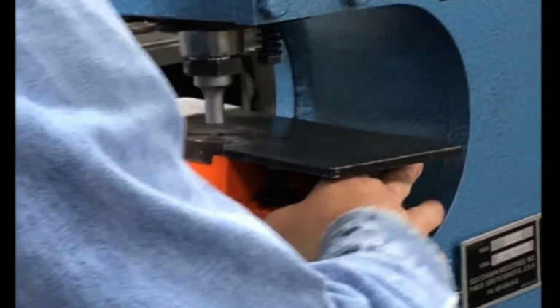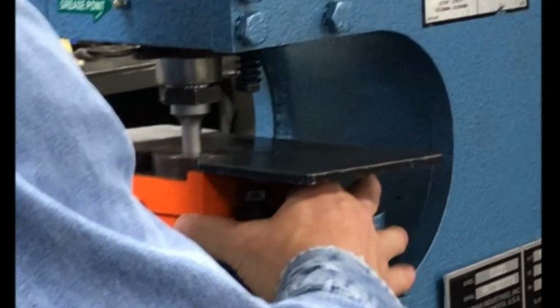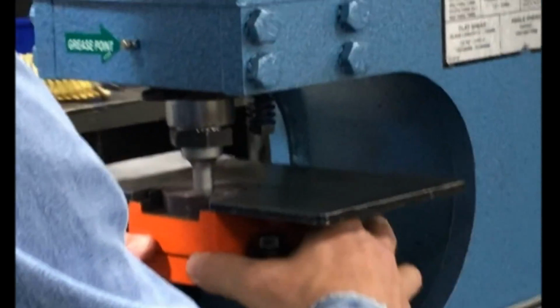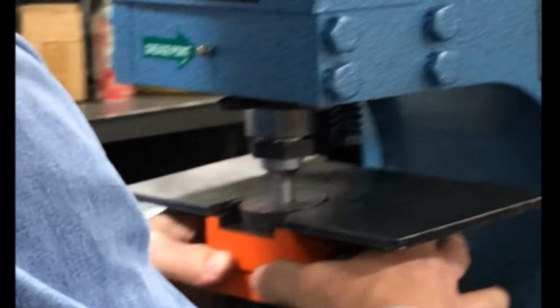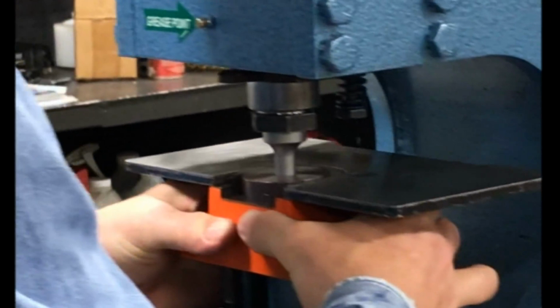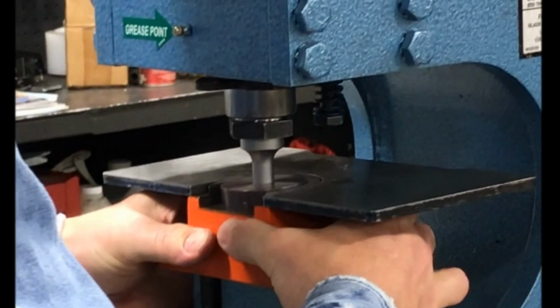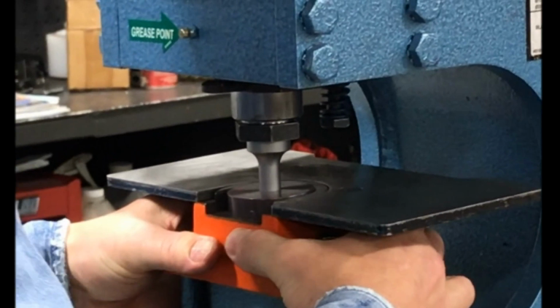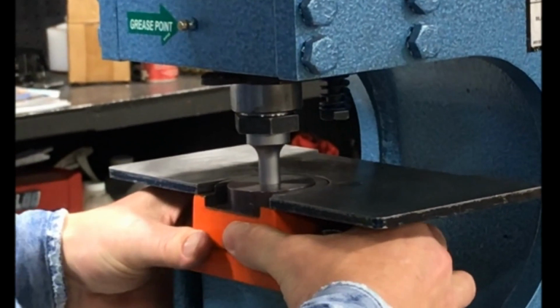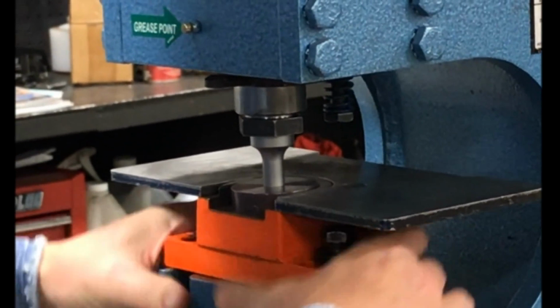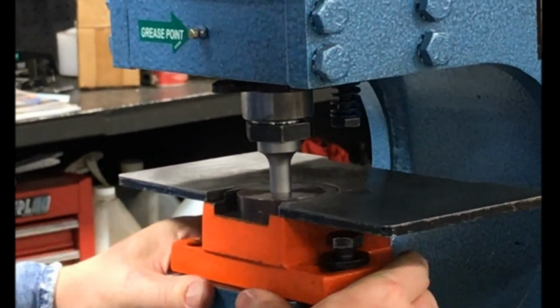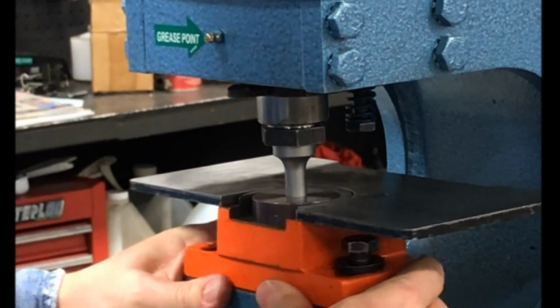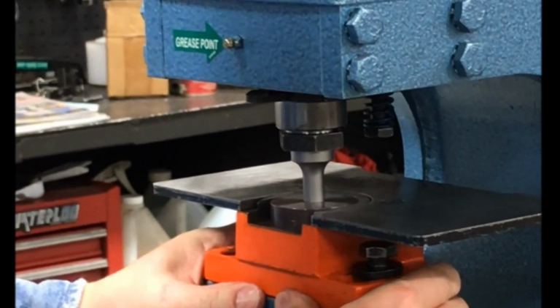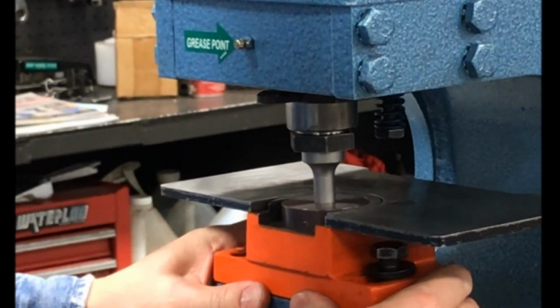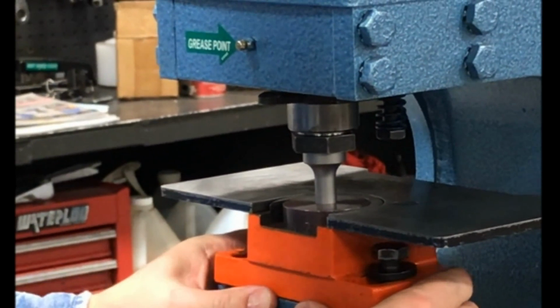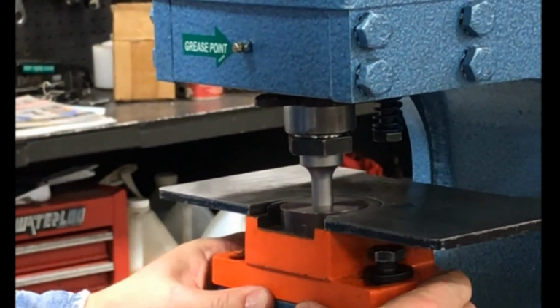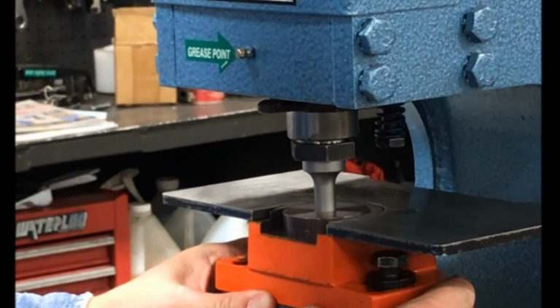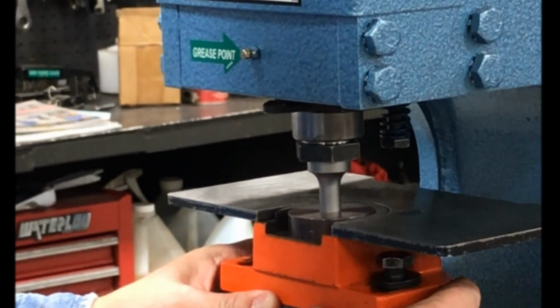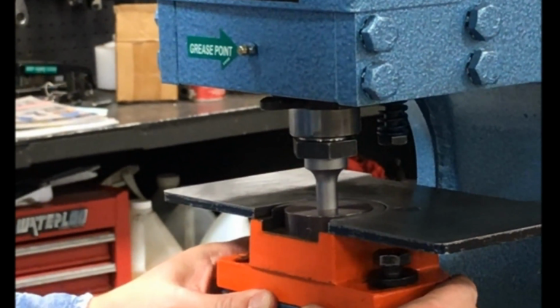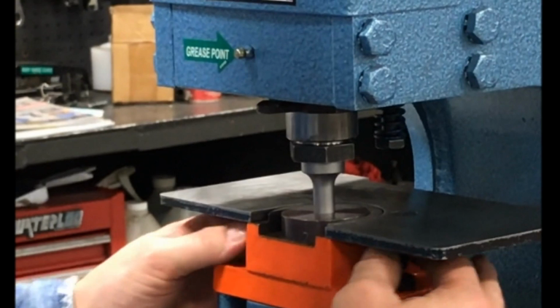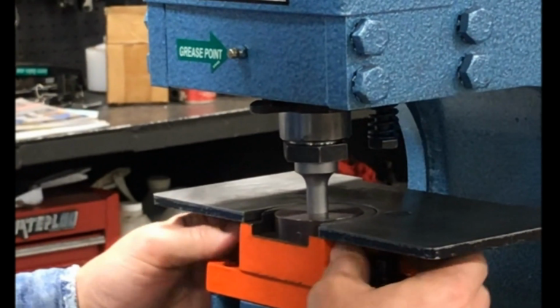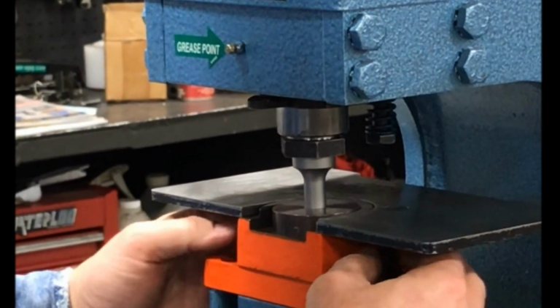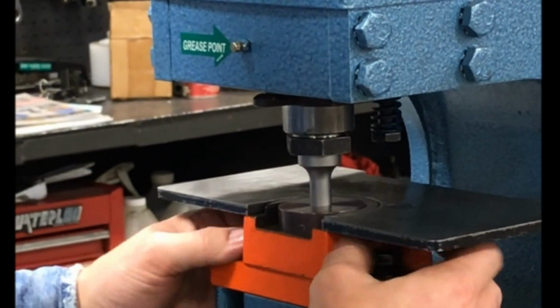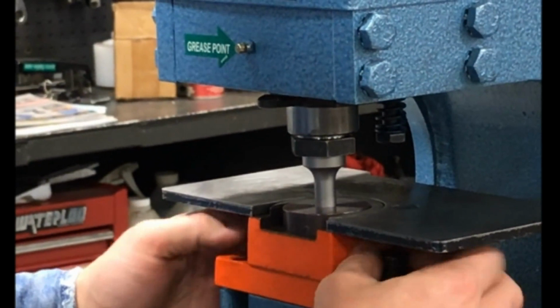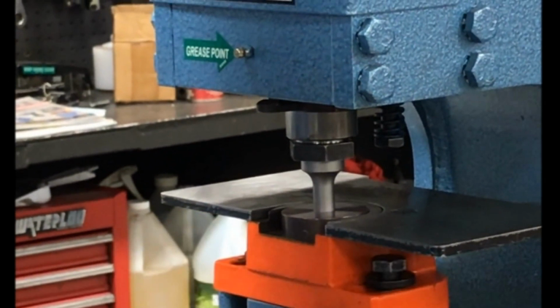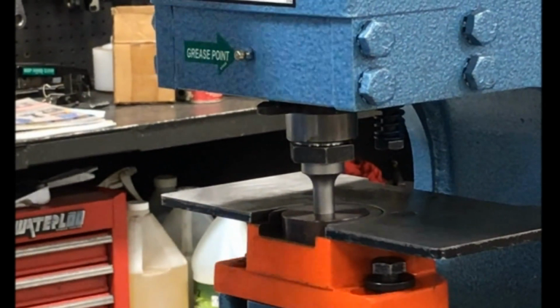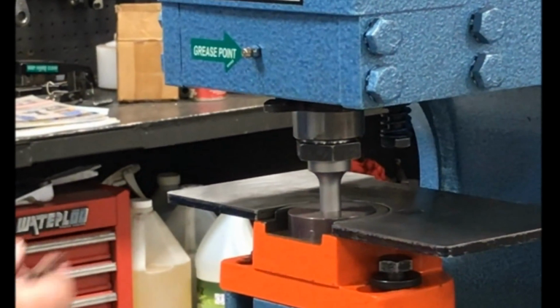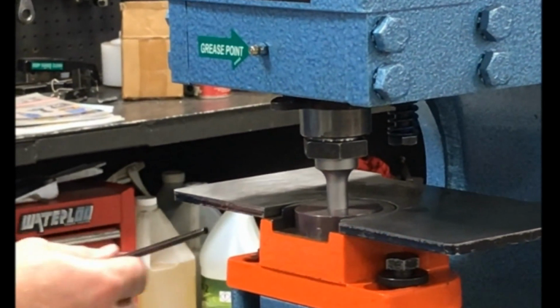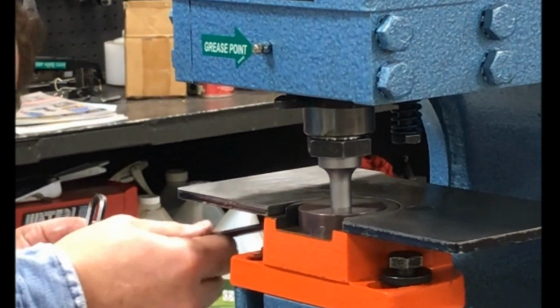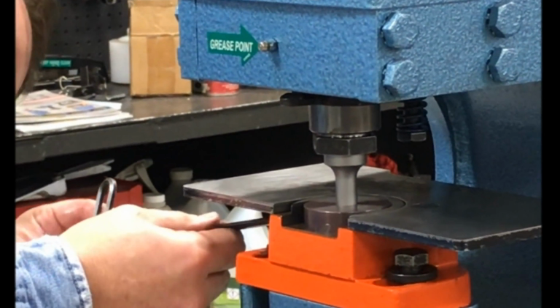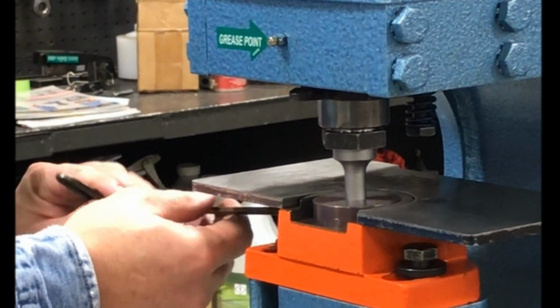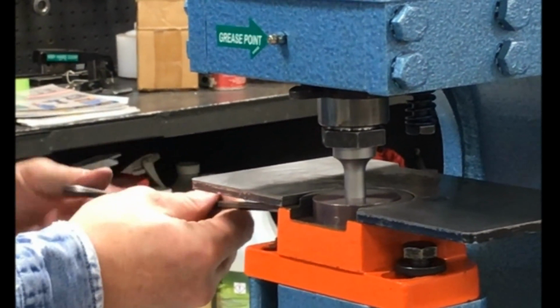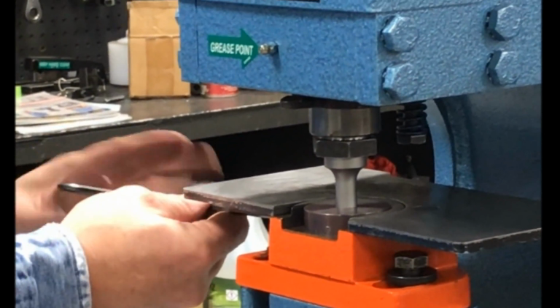Now we can put our die up into our punch, slide our spacer in, and tighten up our die.